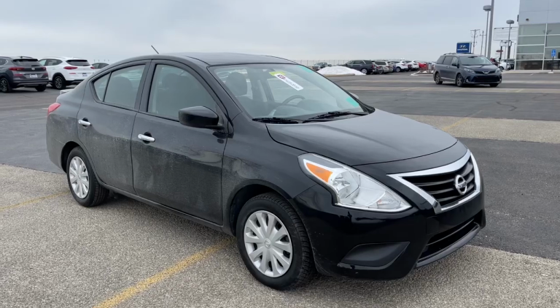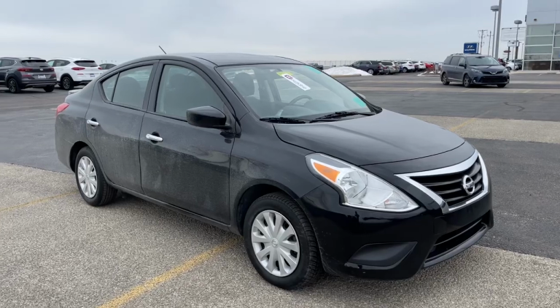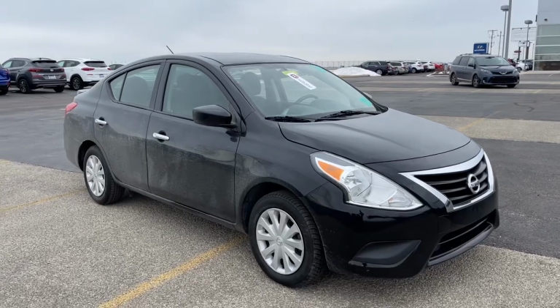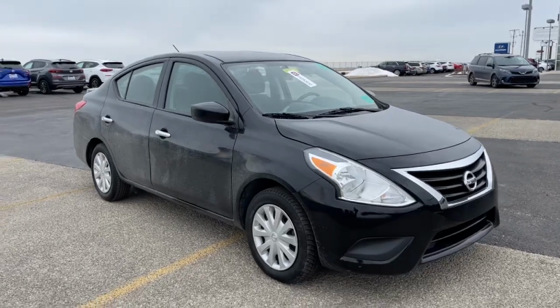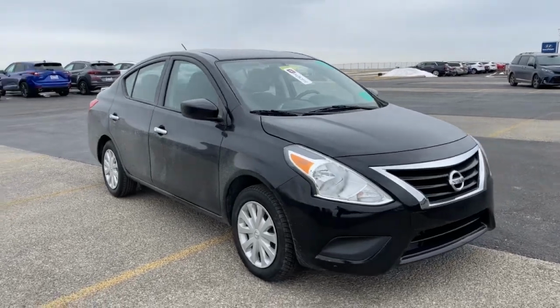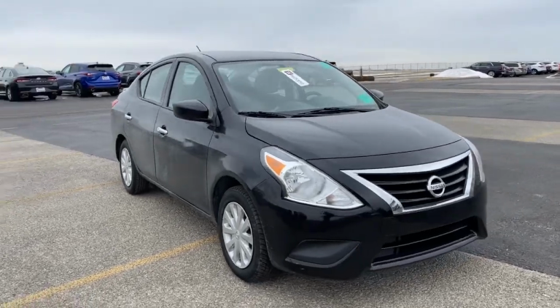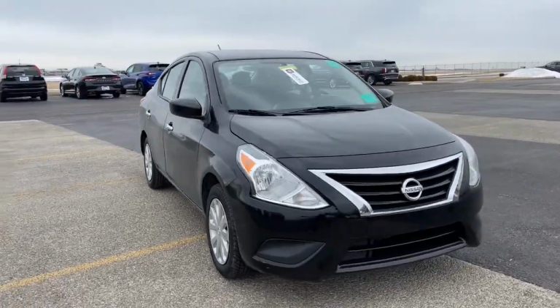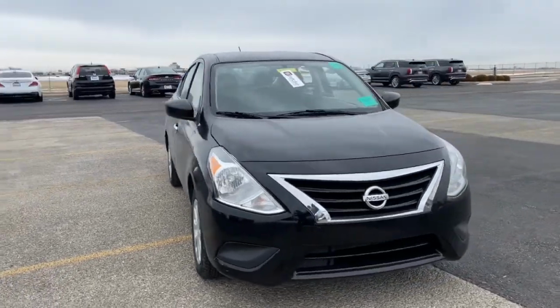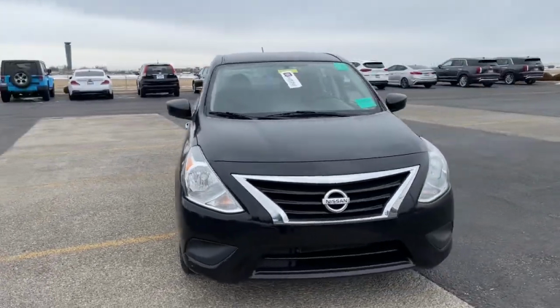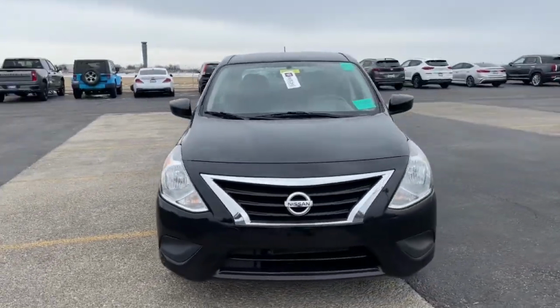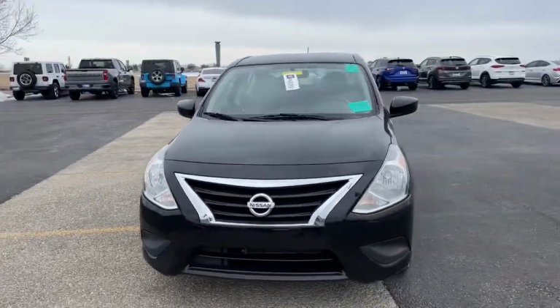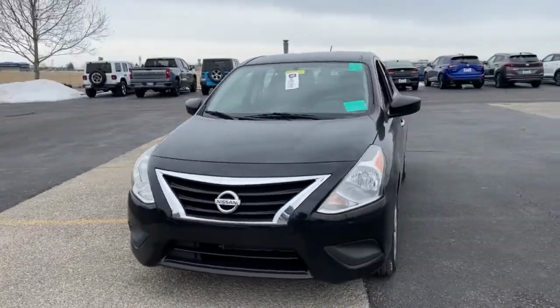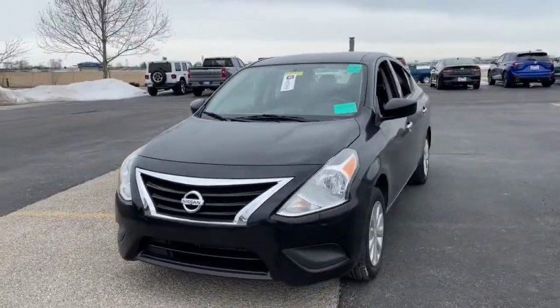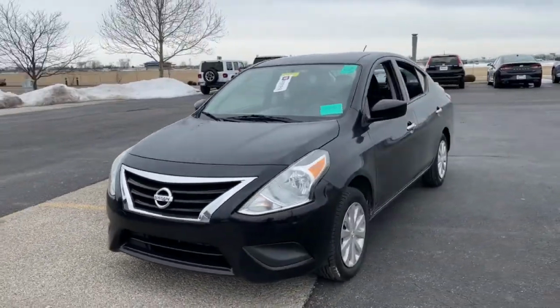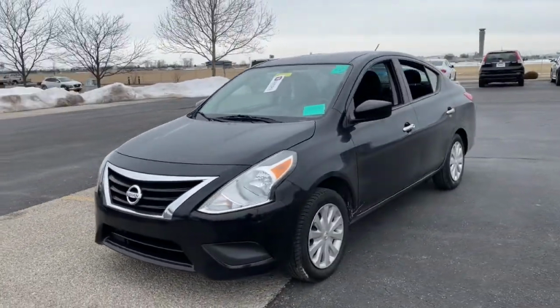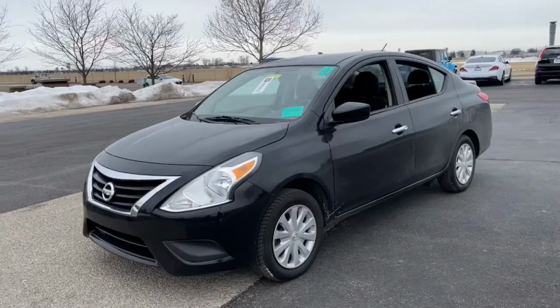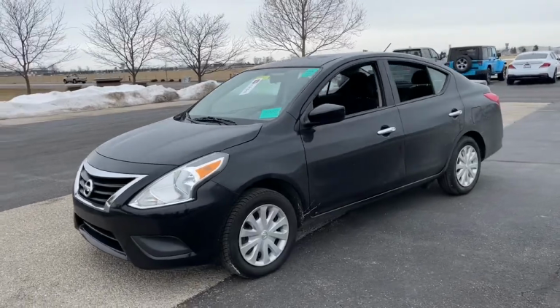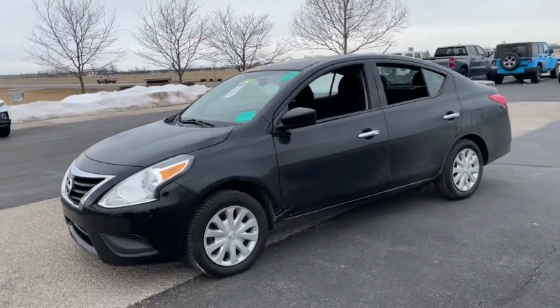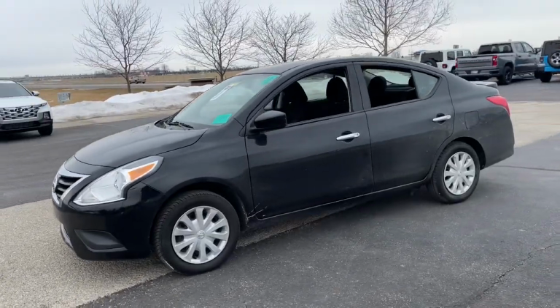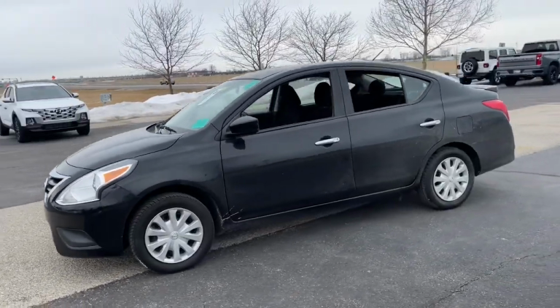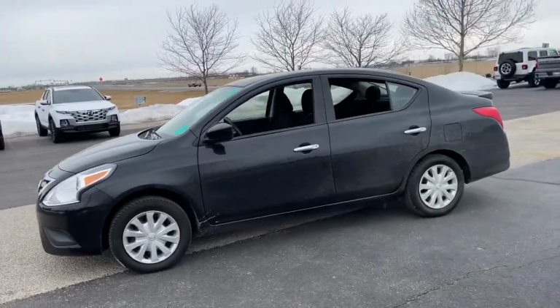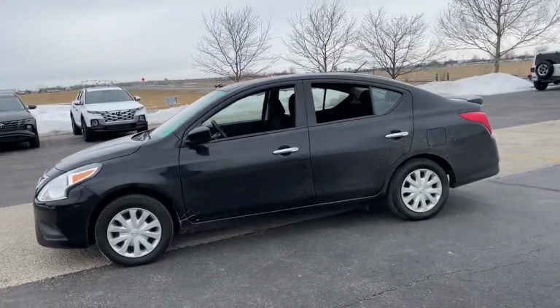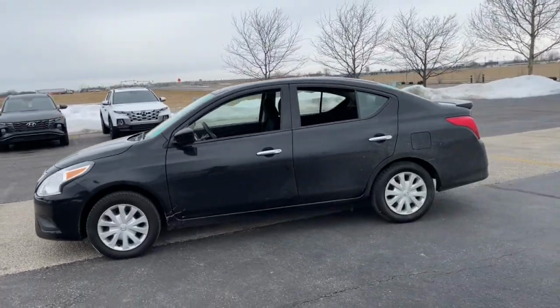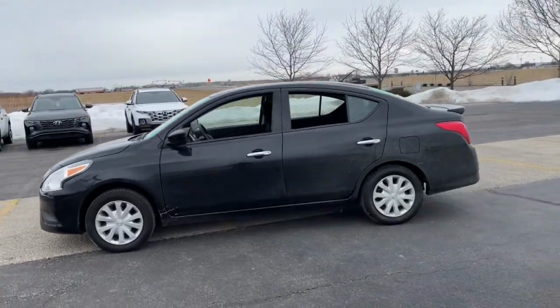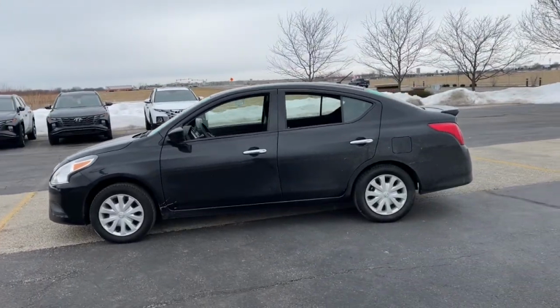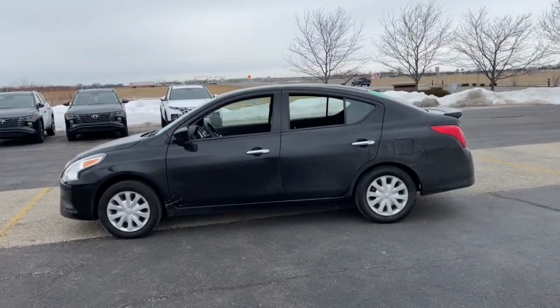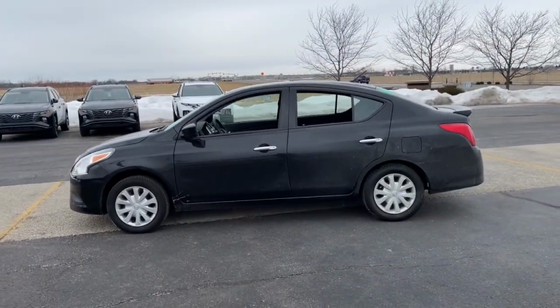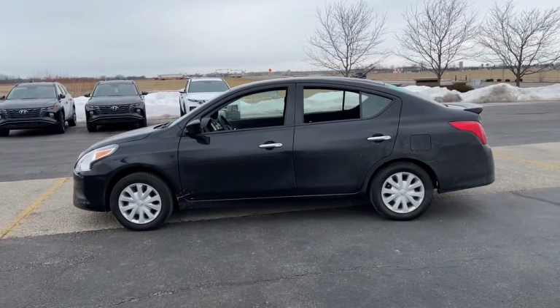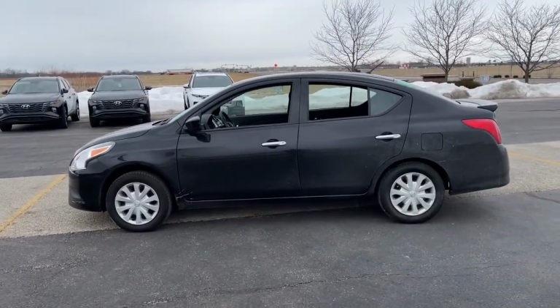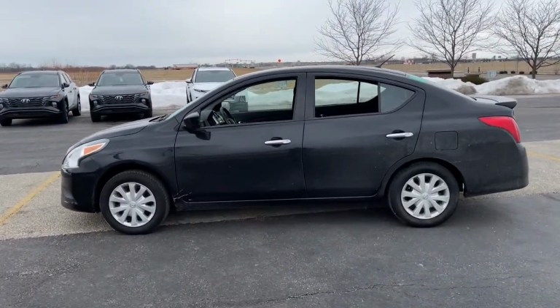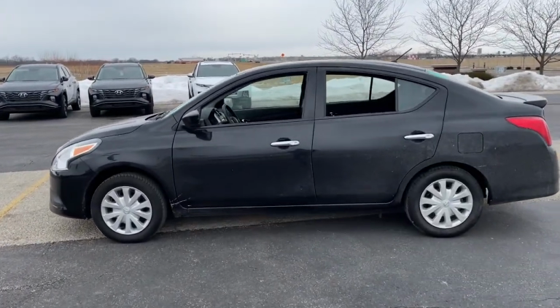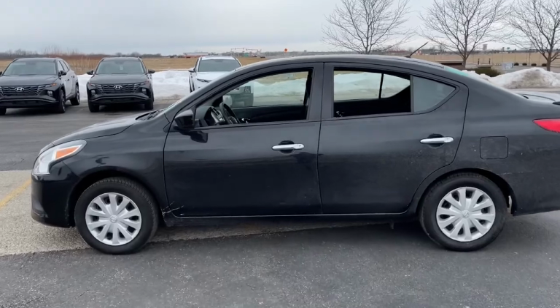Looking for your dream car? It could be the 2019 Nissan Versa. With less than 50,000 miles on the odometer, this vehicle stands out from the rest.